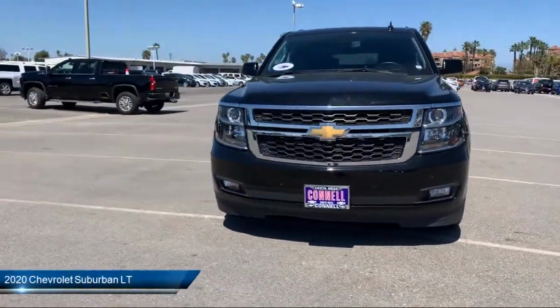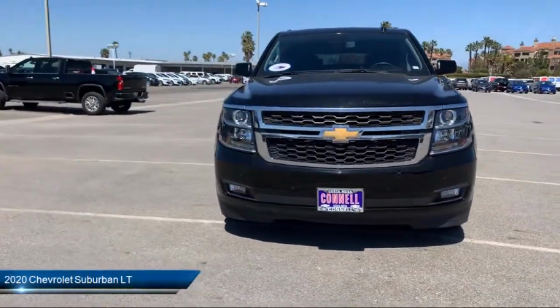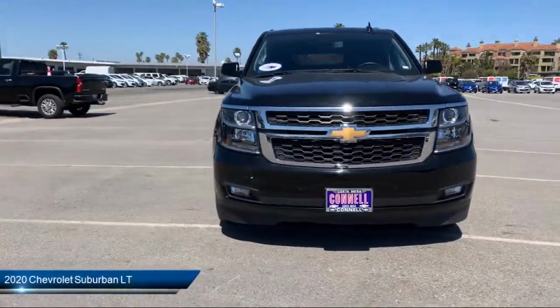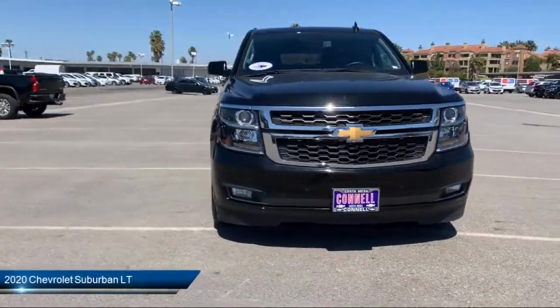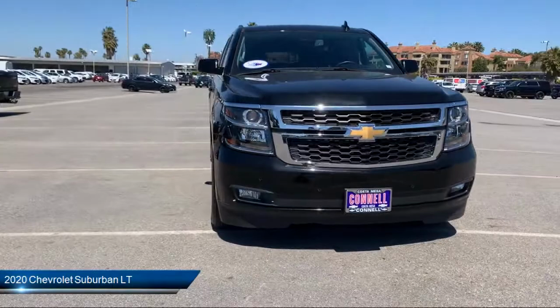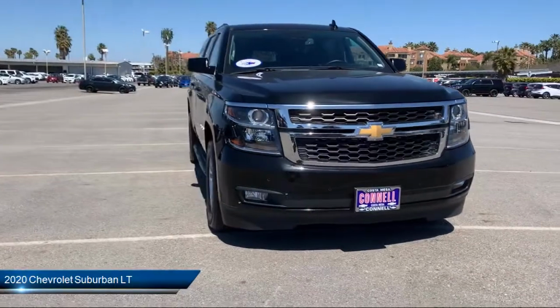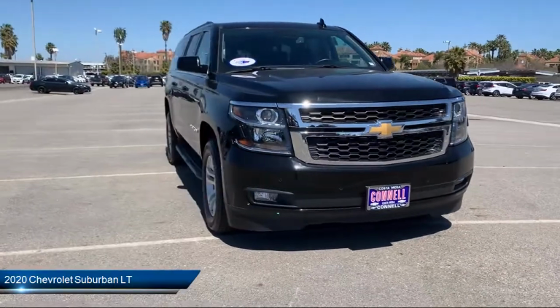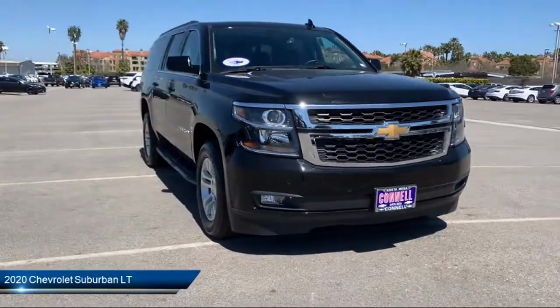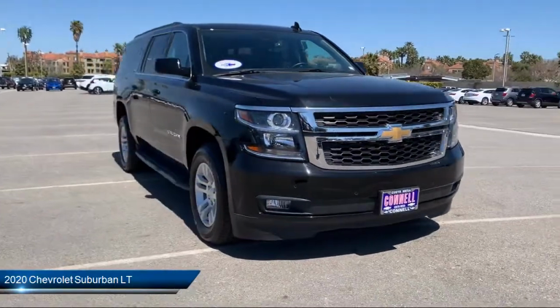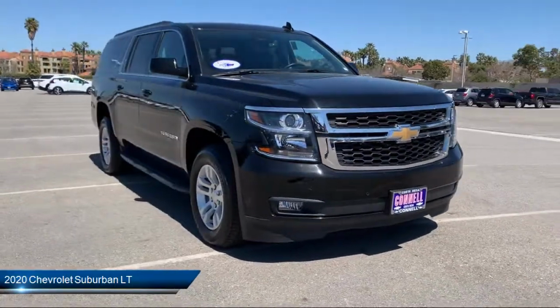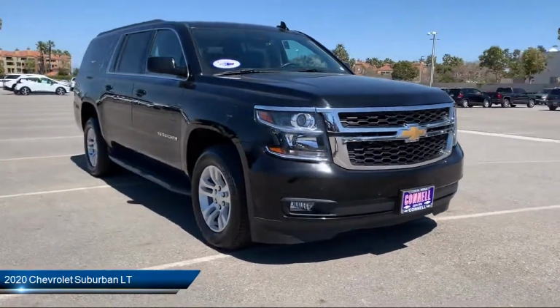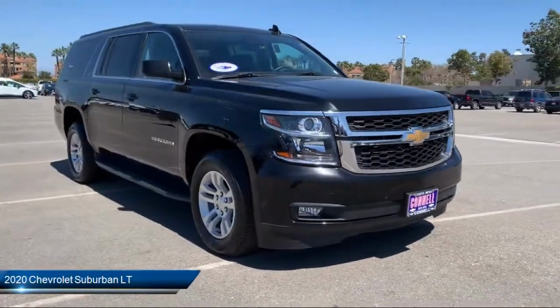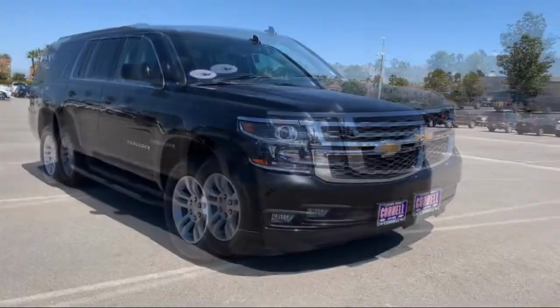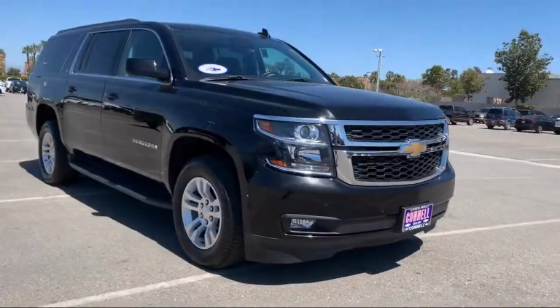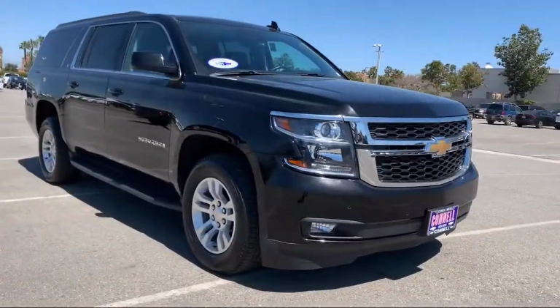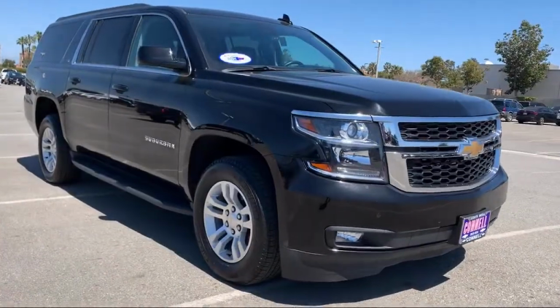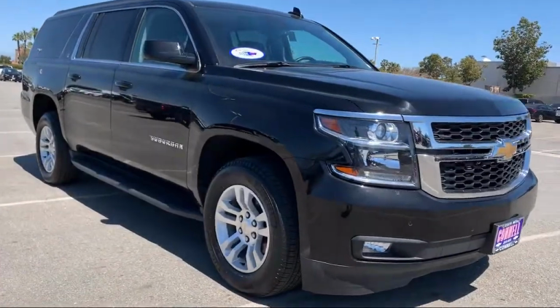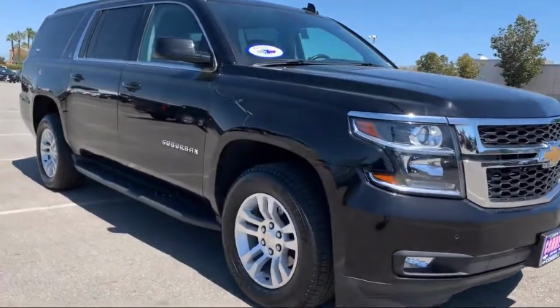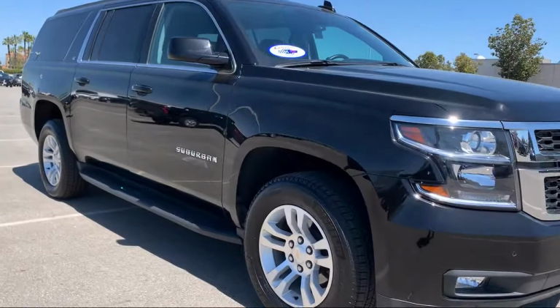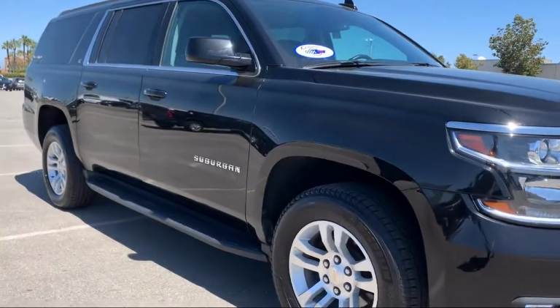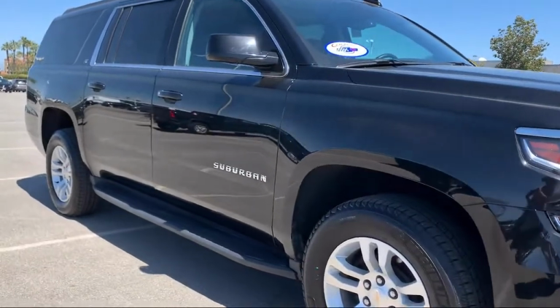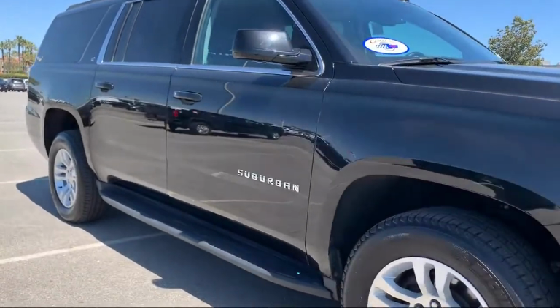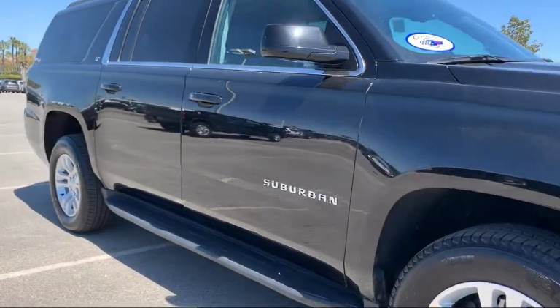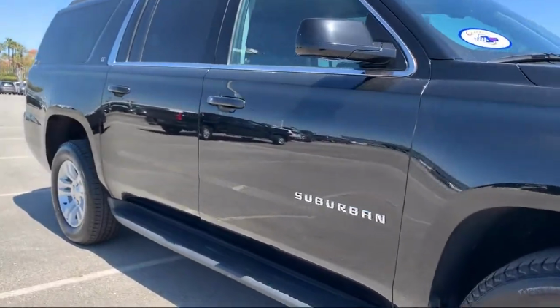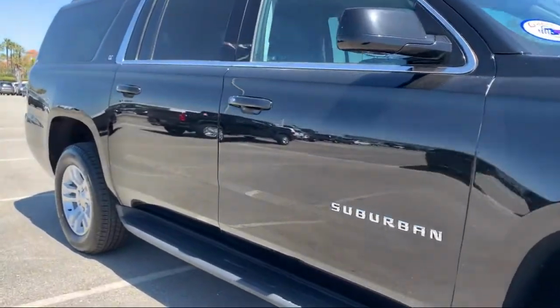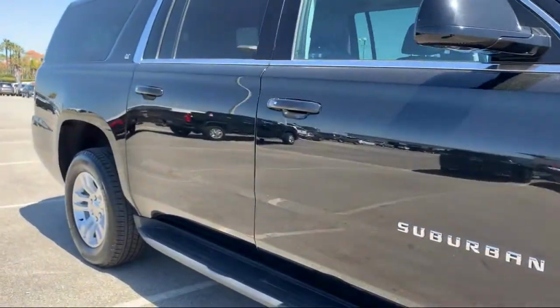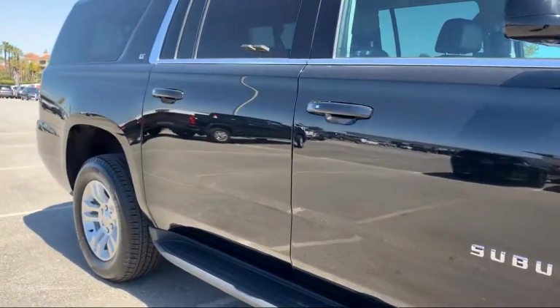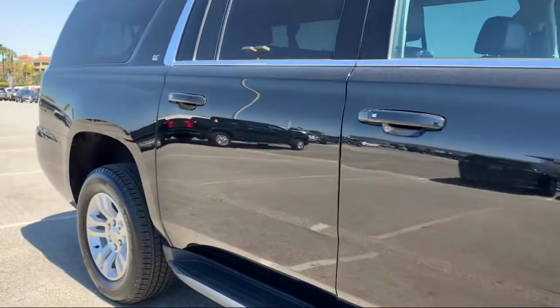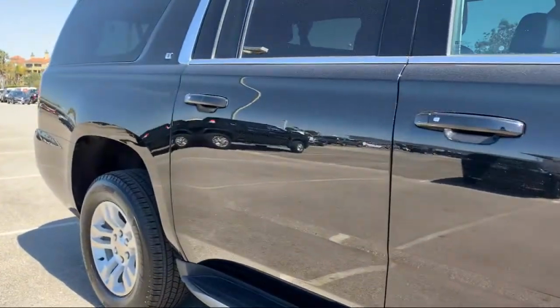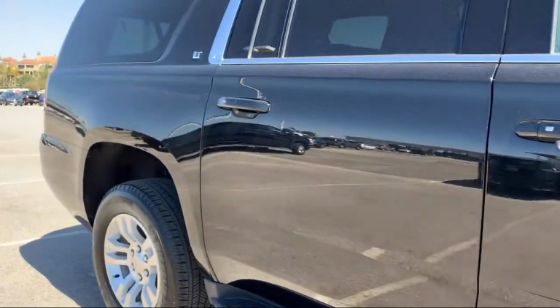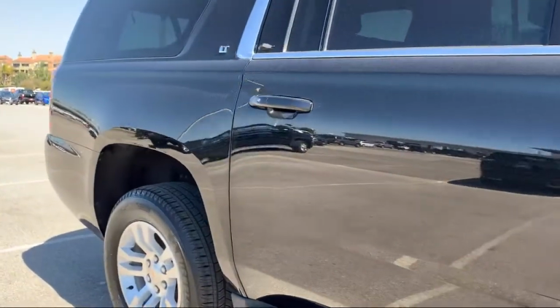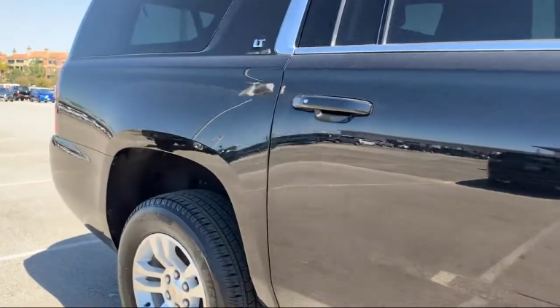It comes equipped with a leather-wrapped steering wheel, four-wheel drive, steering wheel controls, heated front seats, tow package, lane departure warning, and leather seating.